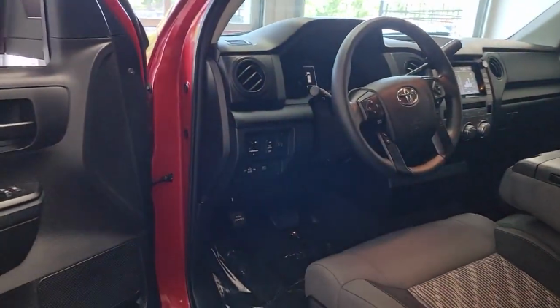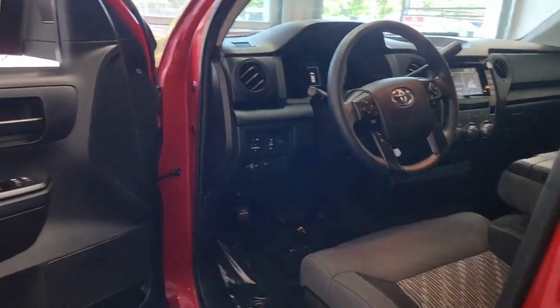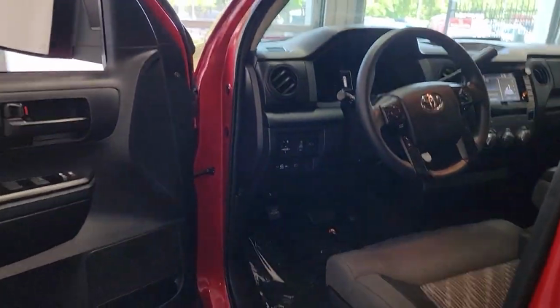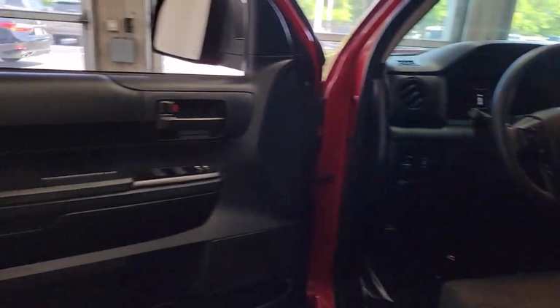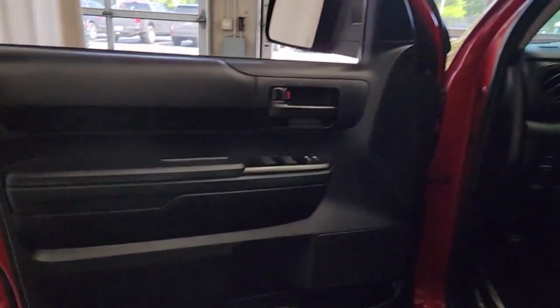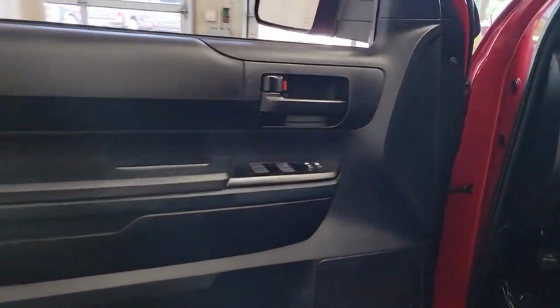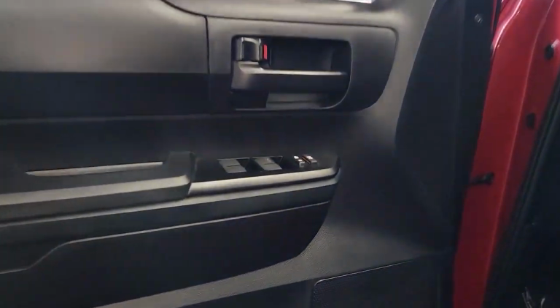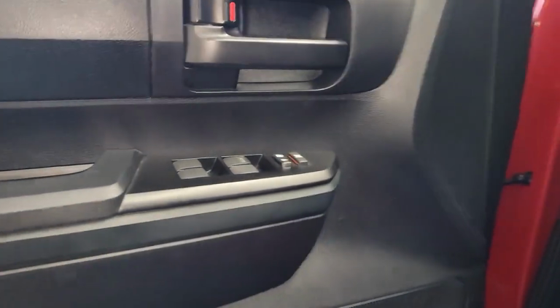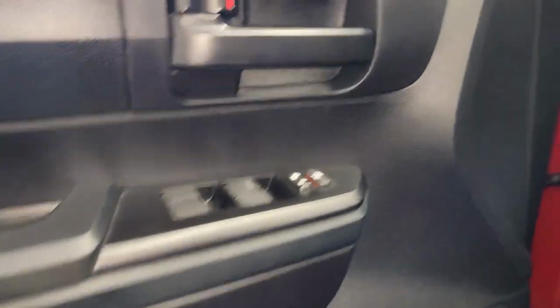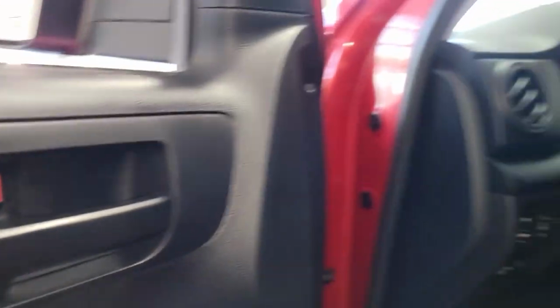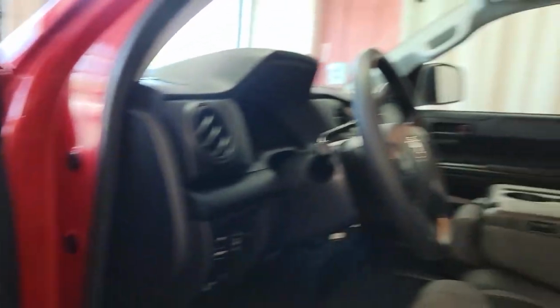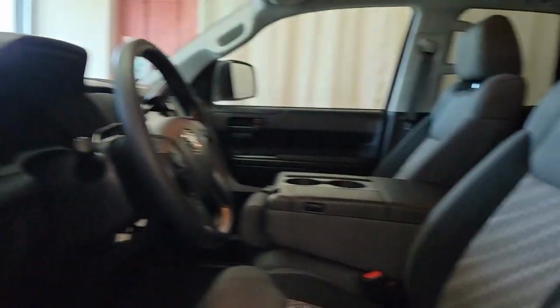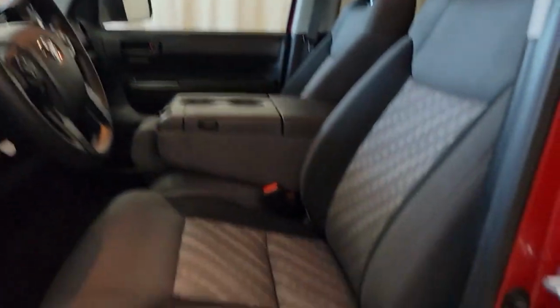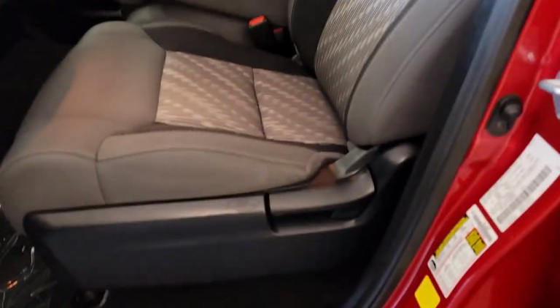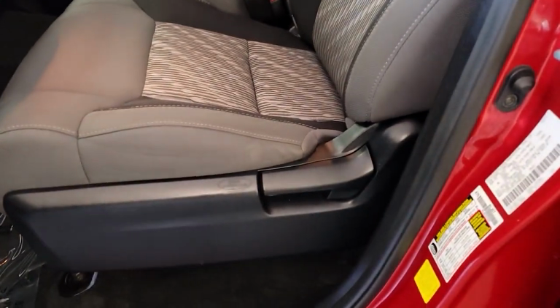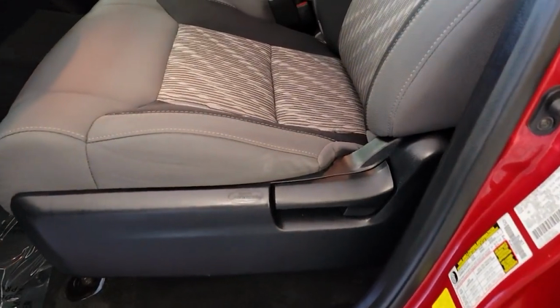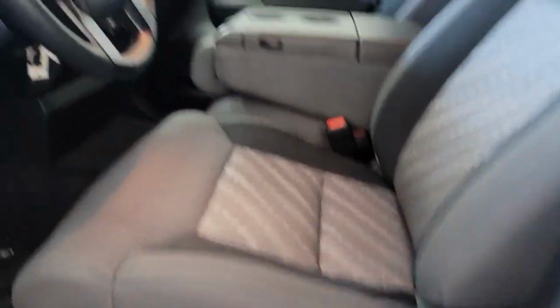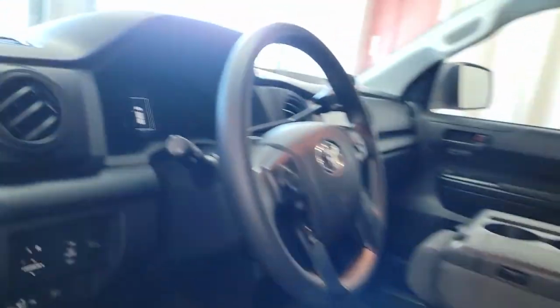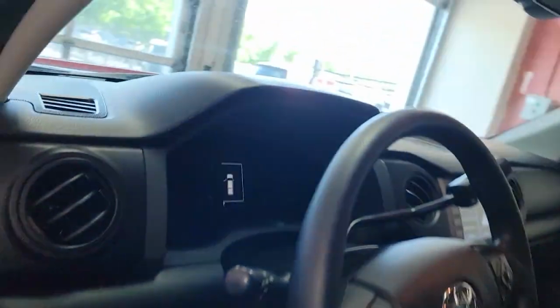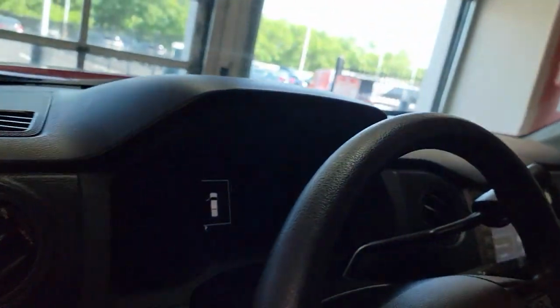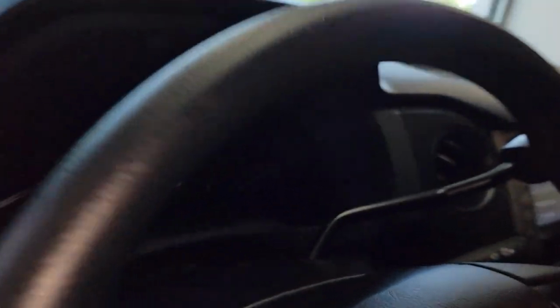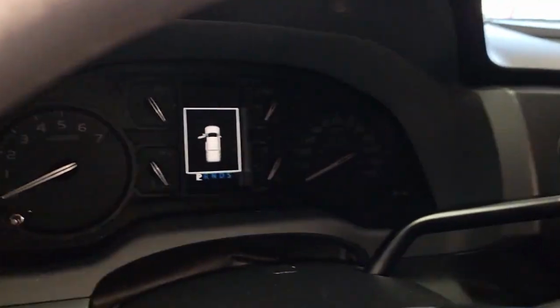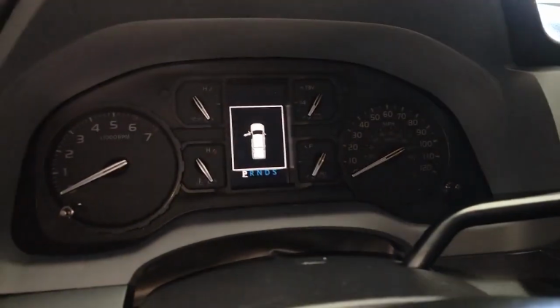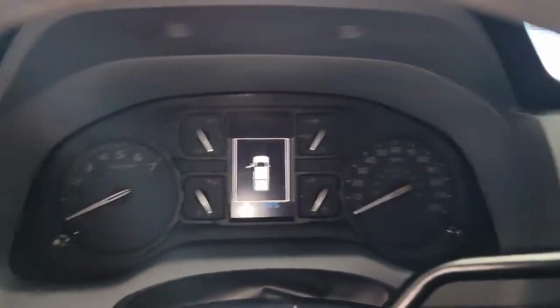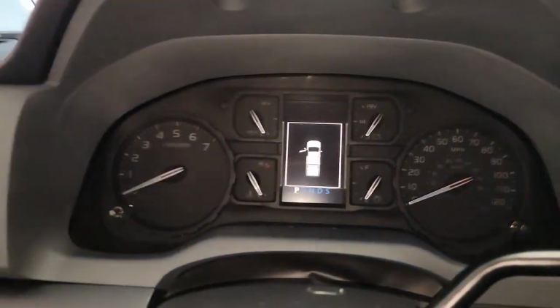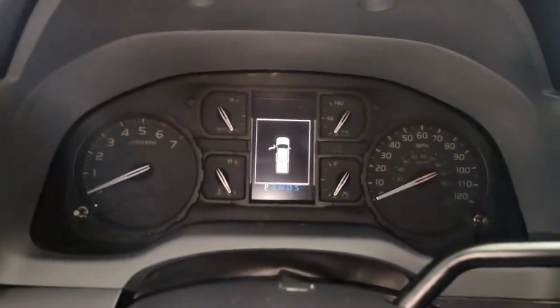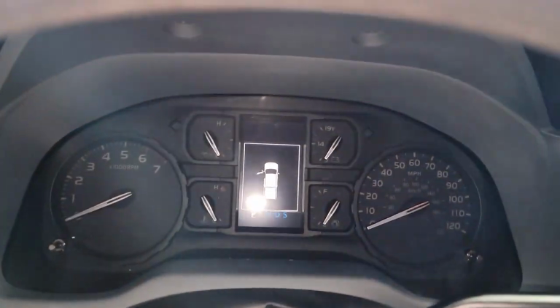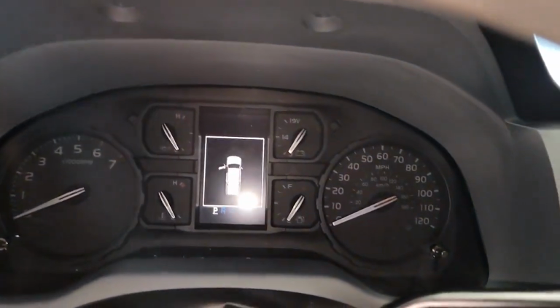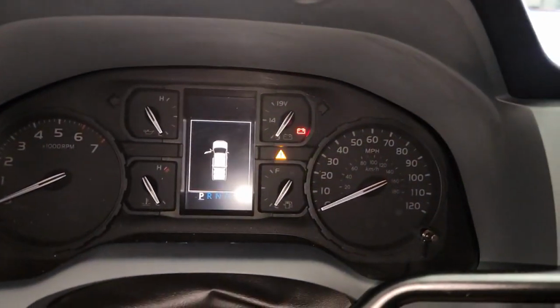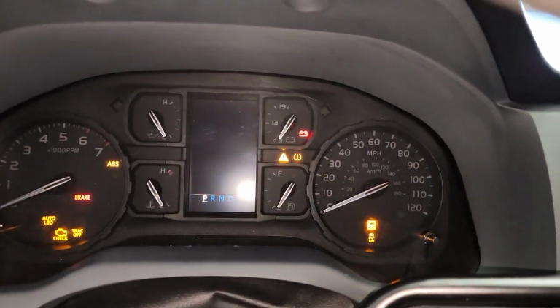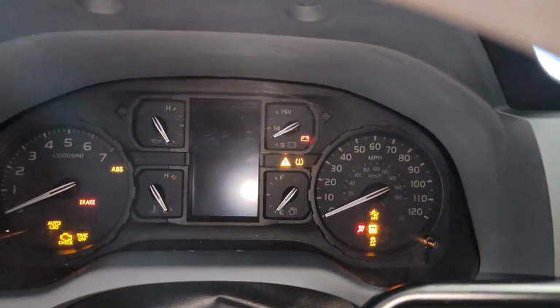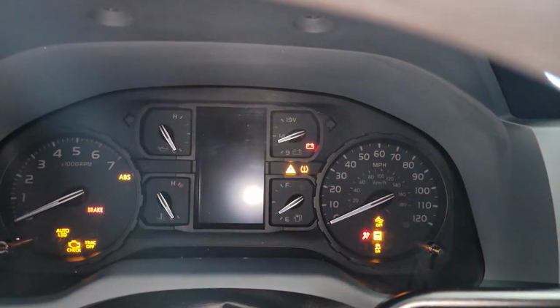The time is right to take advantage of the technology, performance, and creature comforts this vehicle has to offer. These are just some of the great options this vehicle comes with: keyless entry, four-wheel drive, heated mirrors, backup camera.